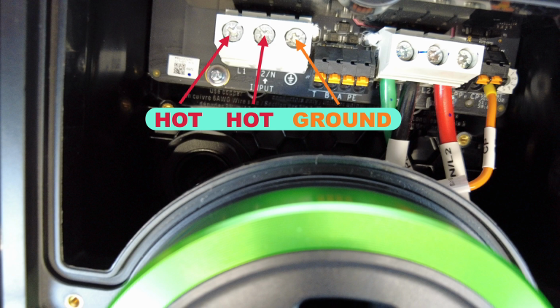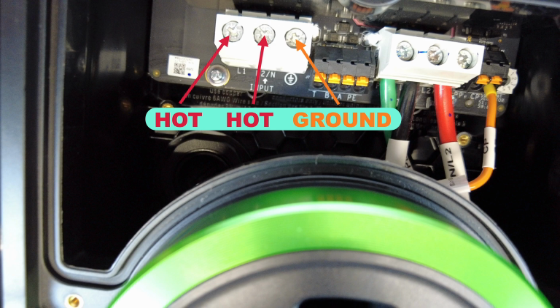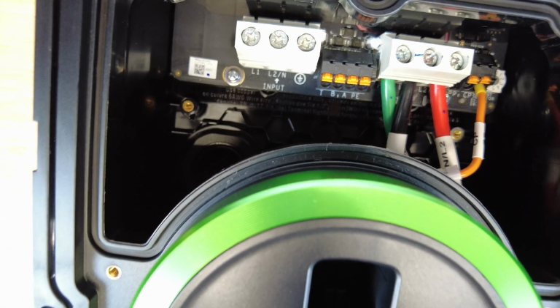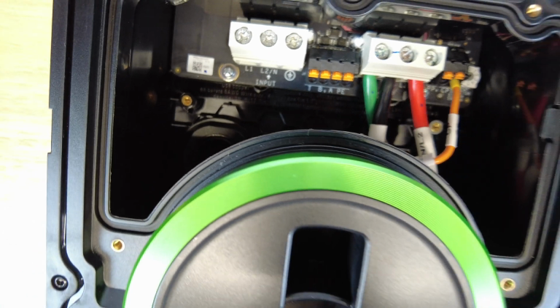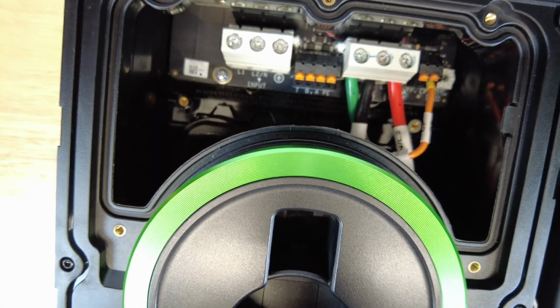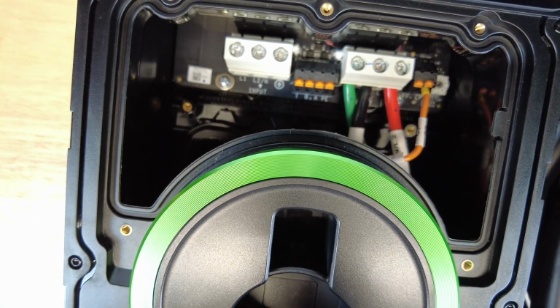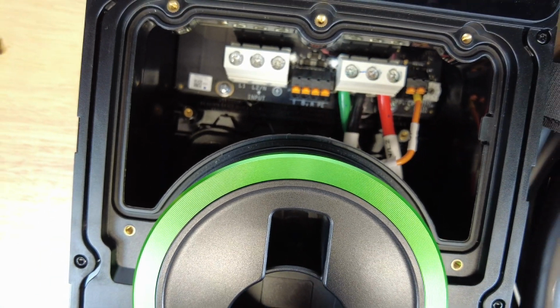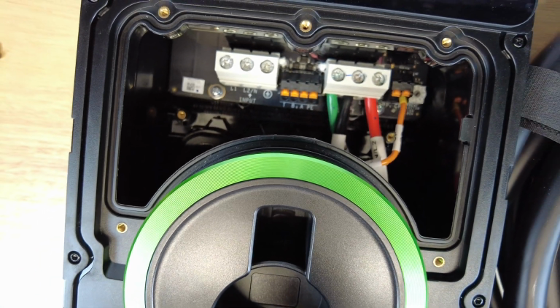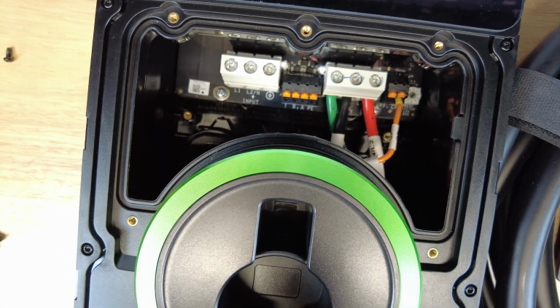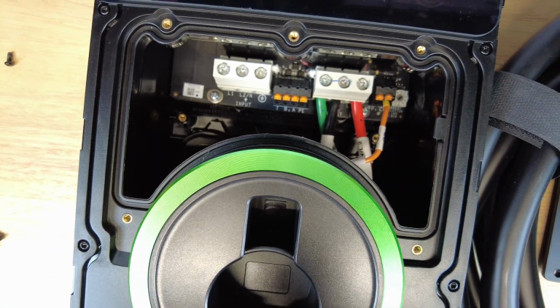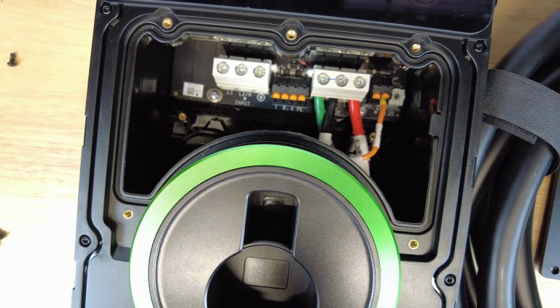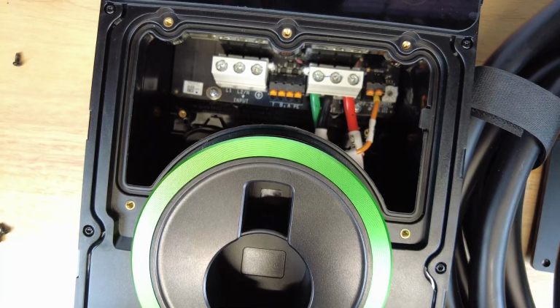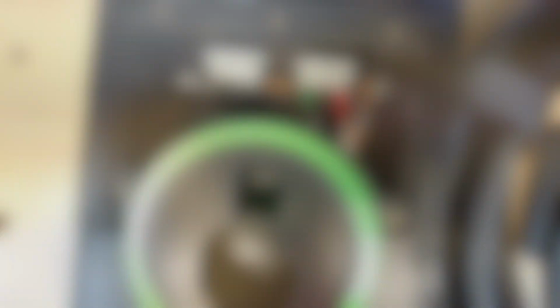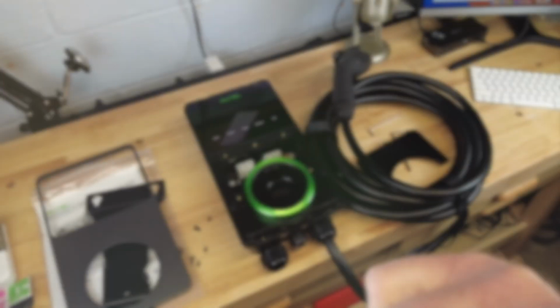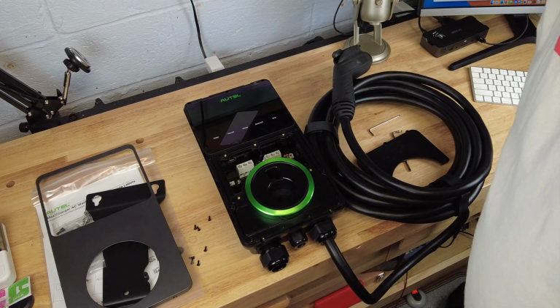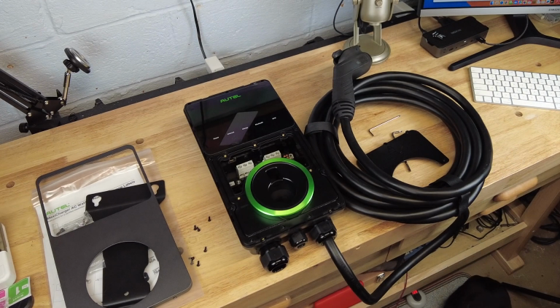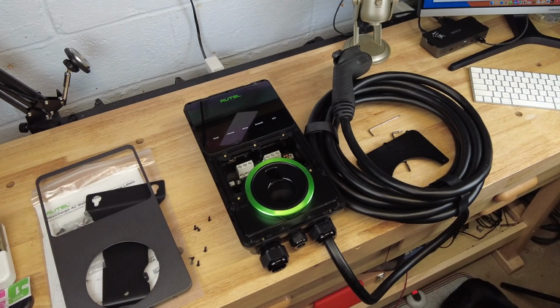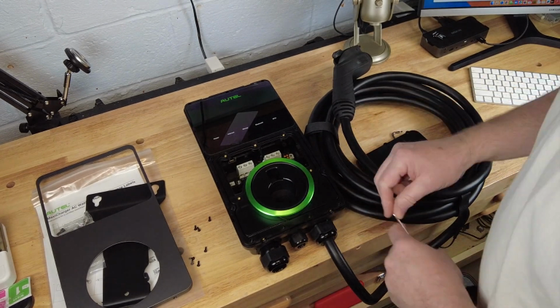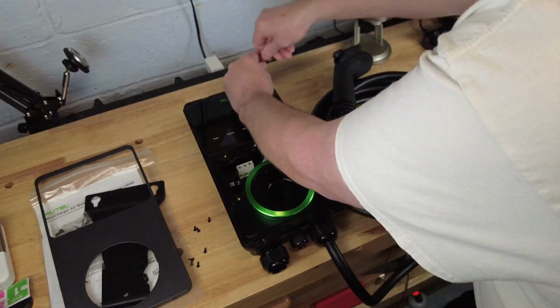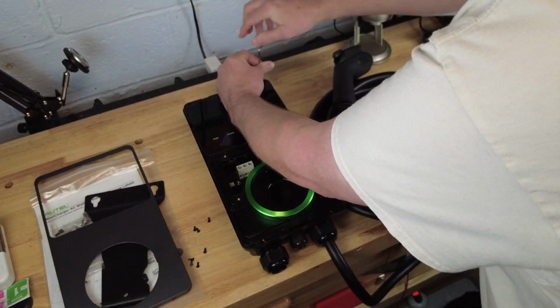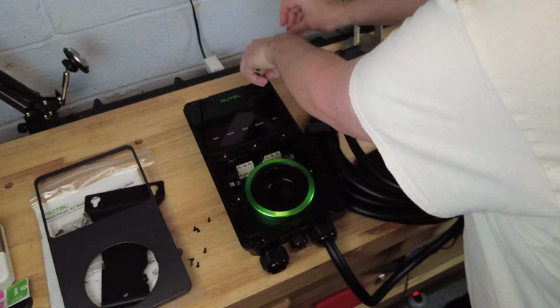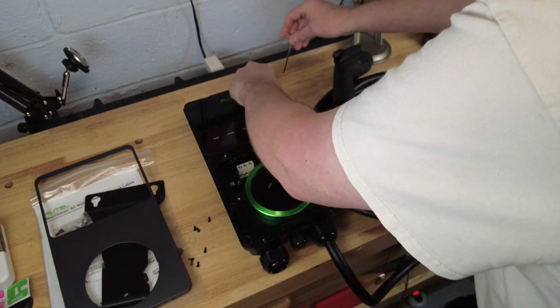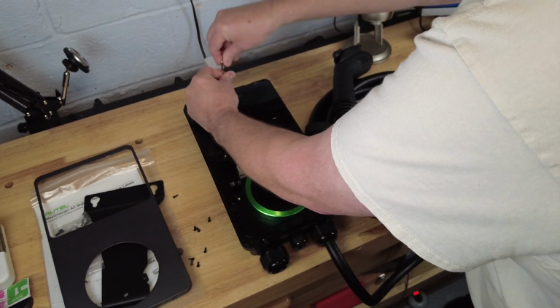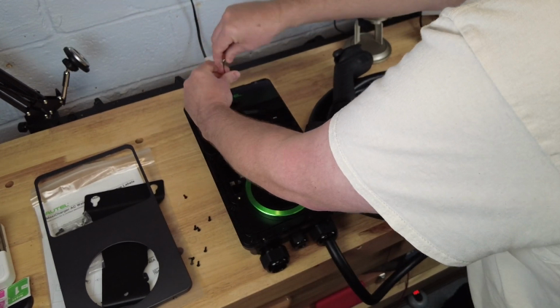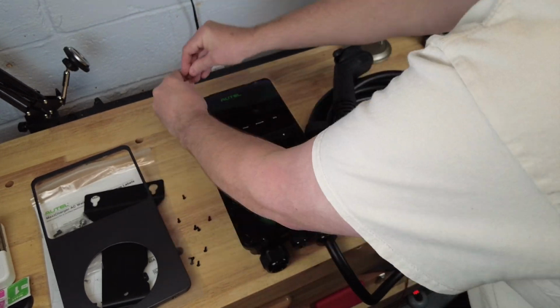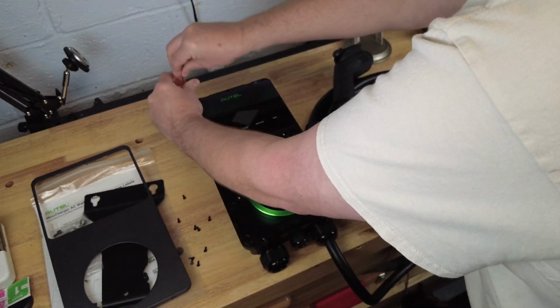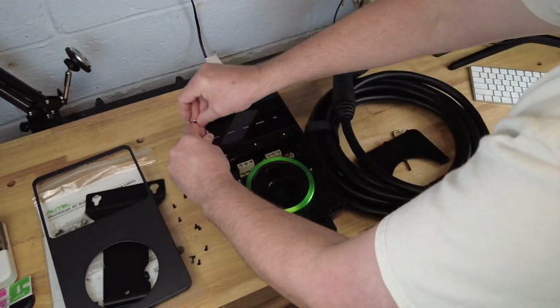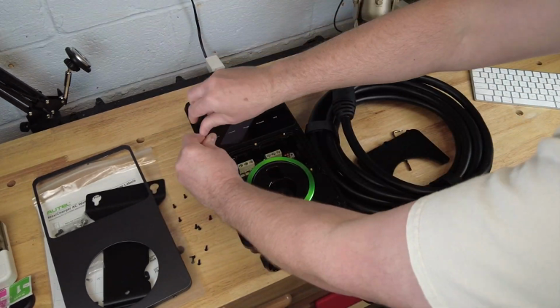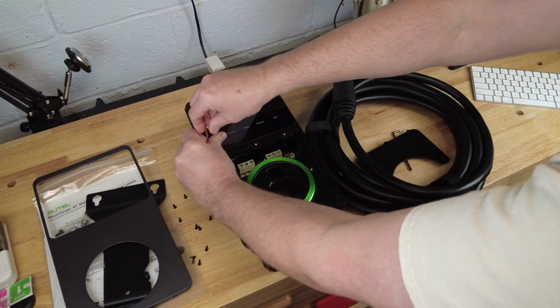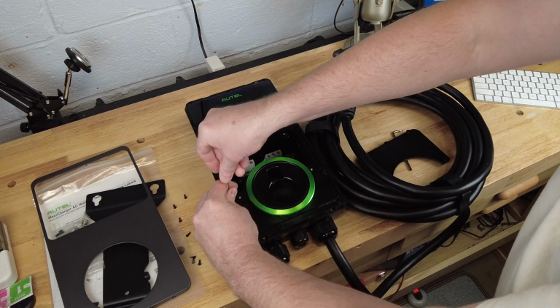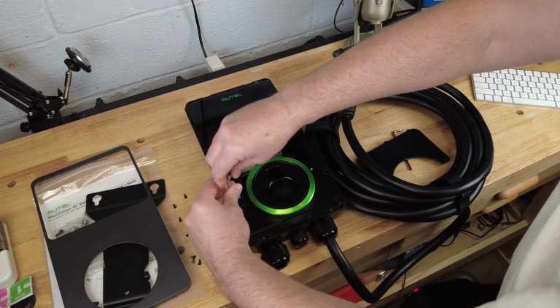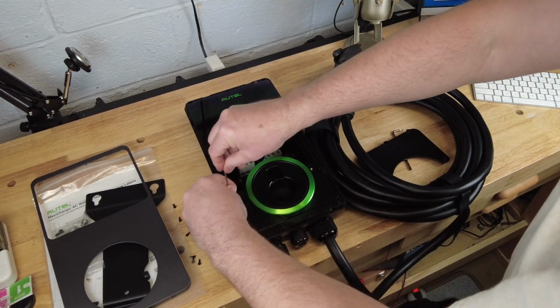Now we'll go ahead and take the whole front off the unit so you can see what's inside. These units are exceptionally well made. In fact, these are the same as Autel's public level 2 chargers, just without the touch screen and the cellular equipment that are required to process payments.